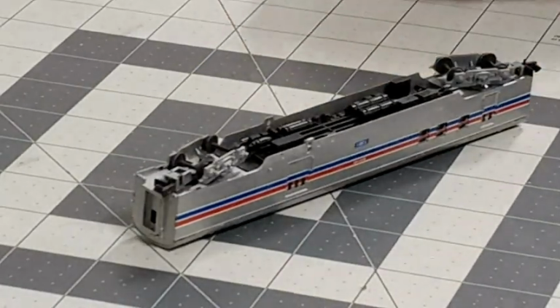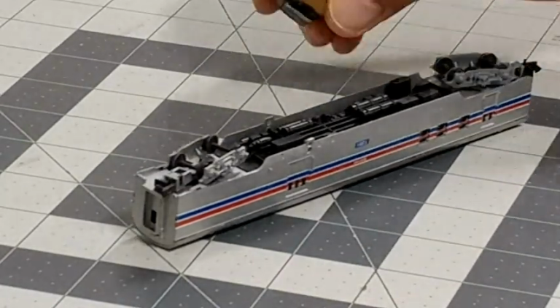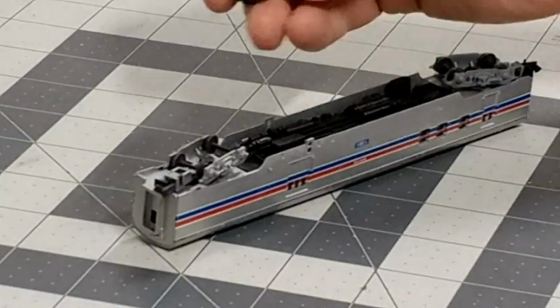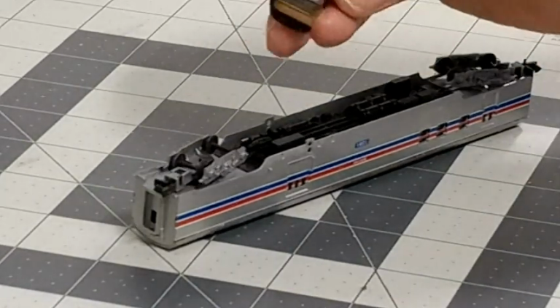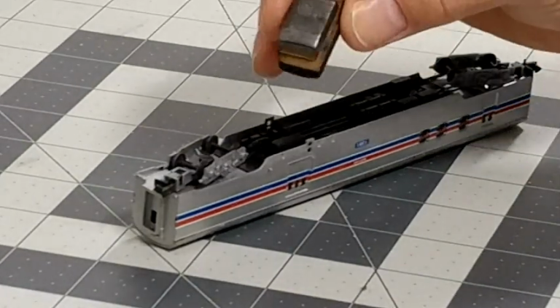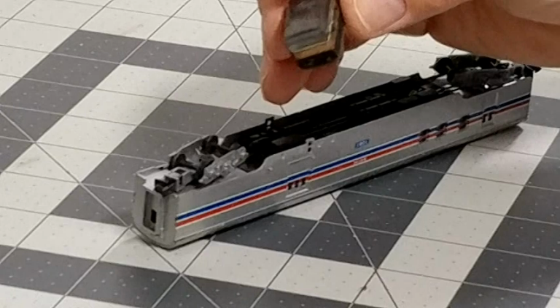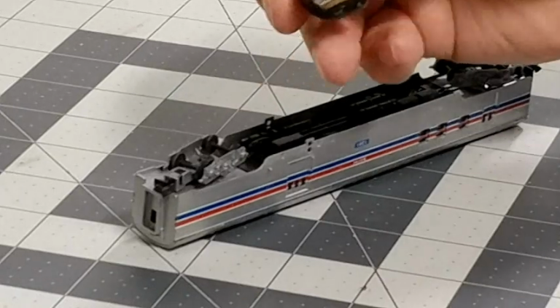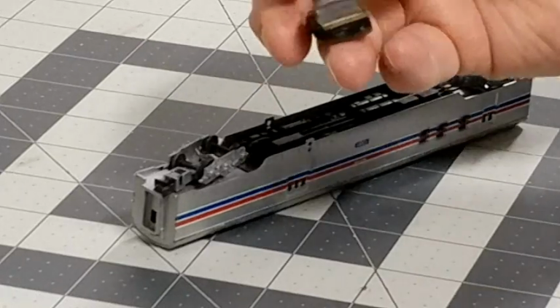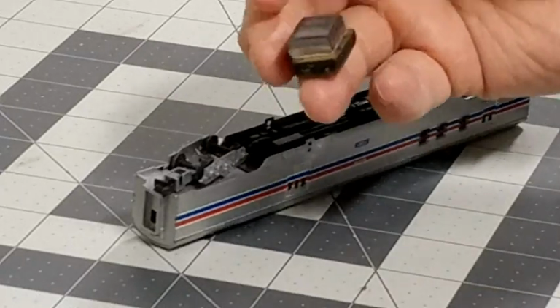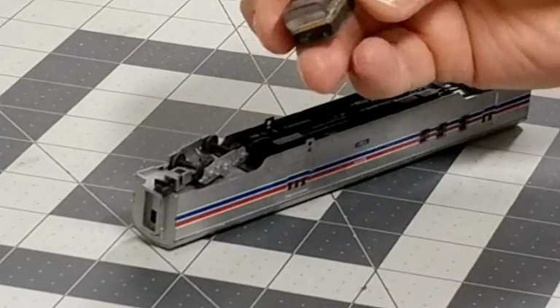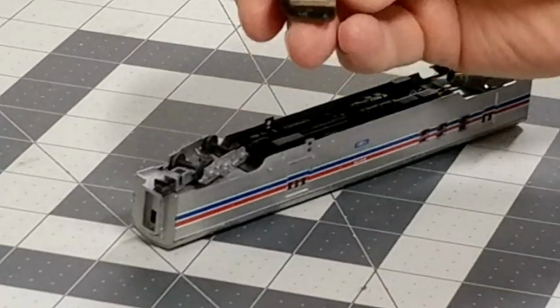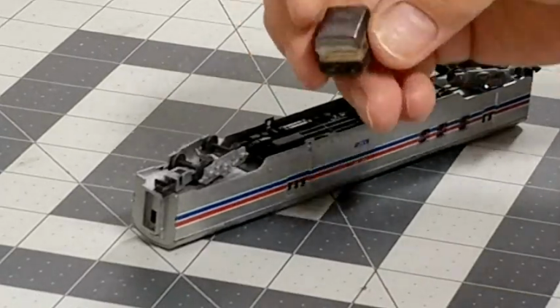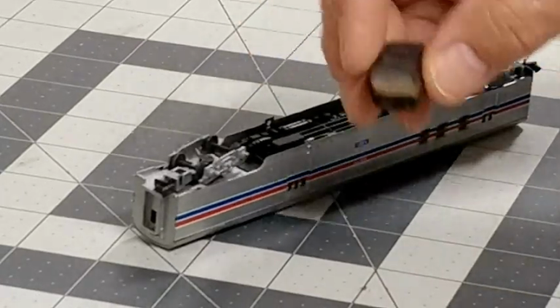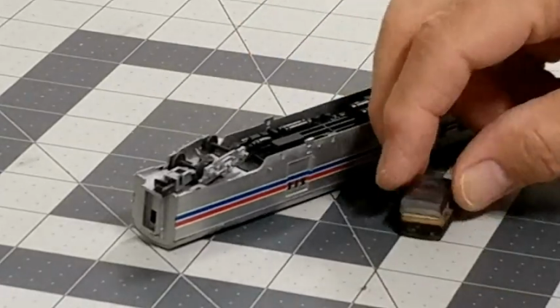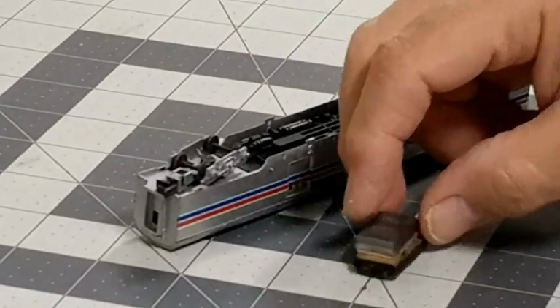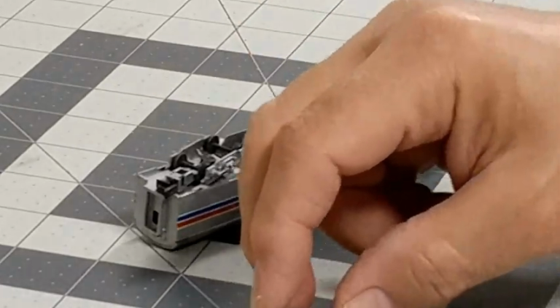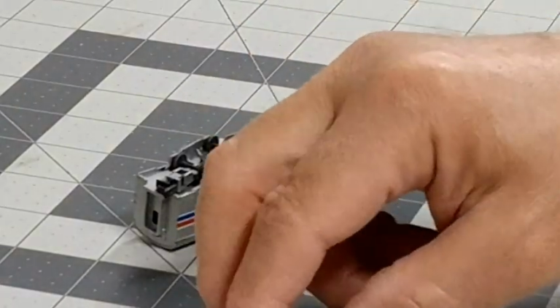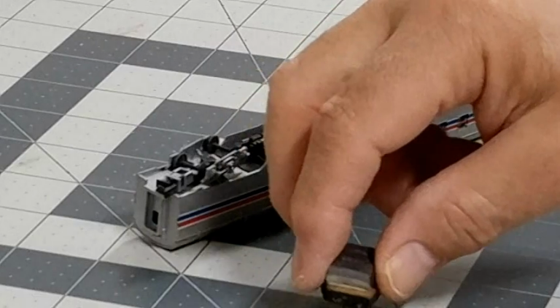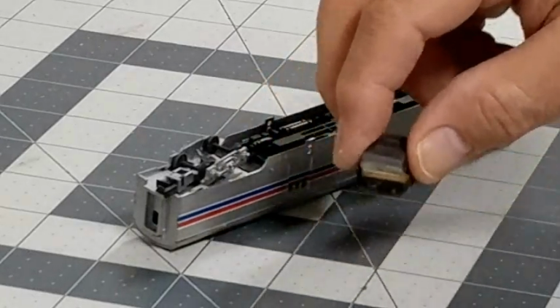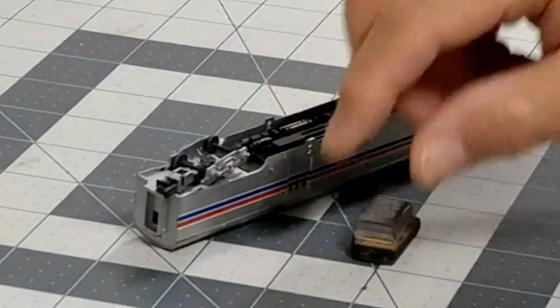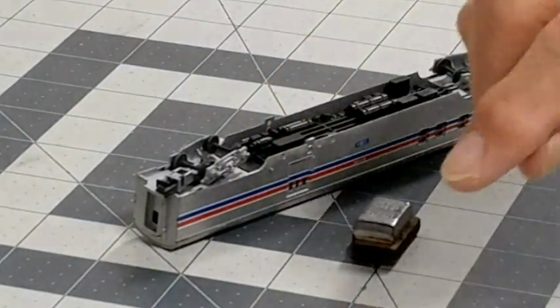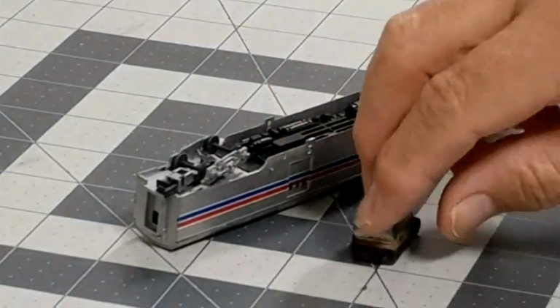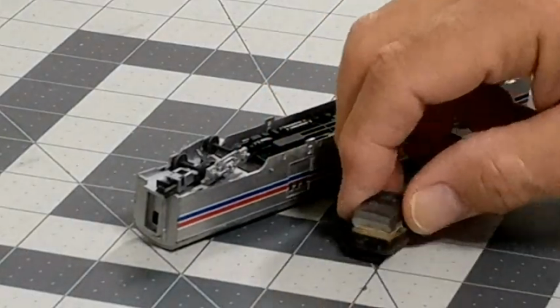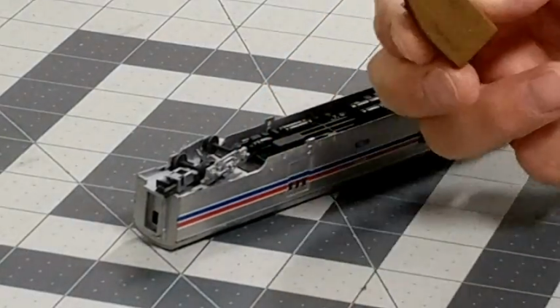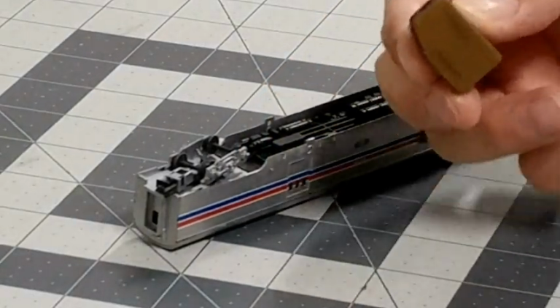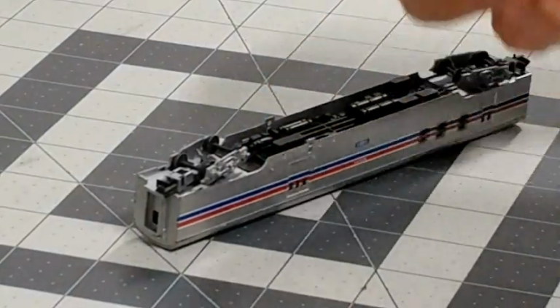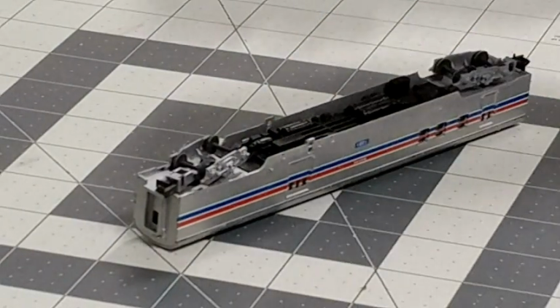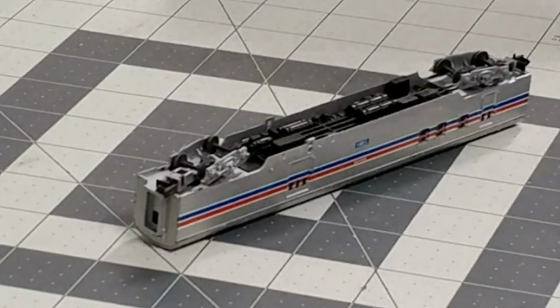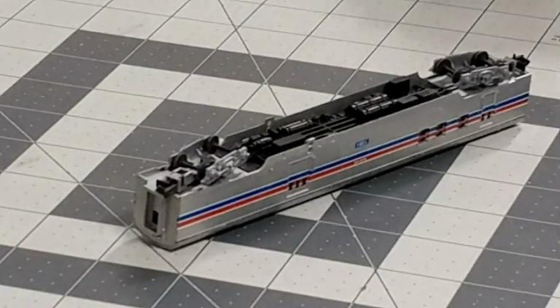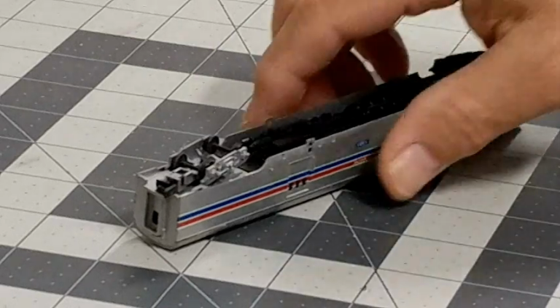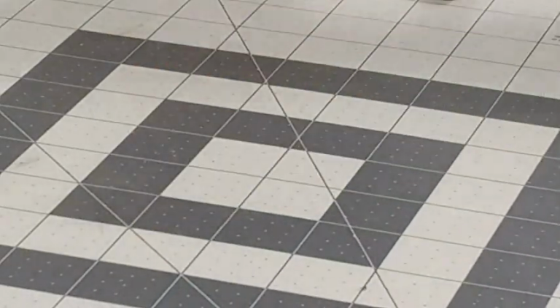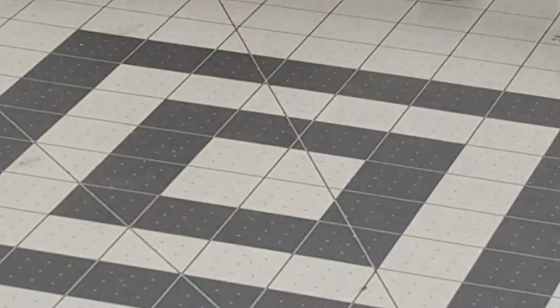You'll notice I've got a little bit of weight on there. You want it to be weighted just a bit because it's going to glide across the top of the rails. Too much weight and you're going to create so much resistance that your locomotives won't be able to handle it.